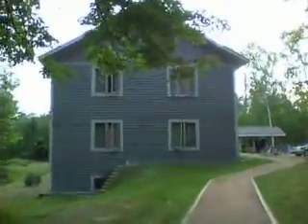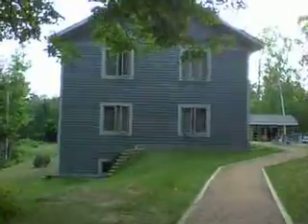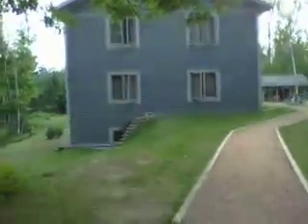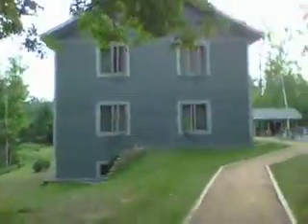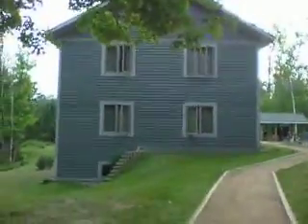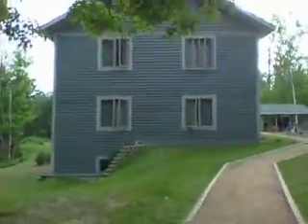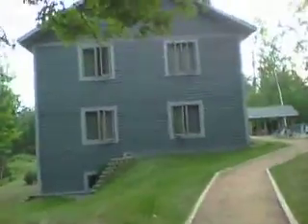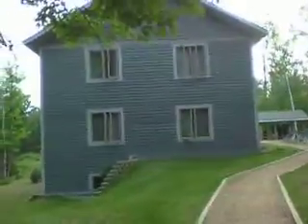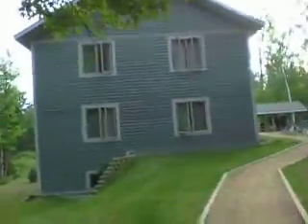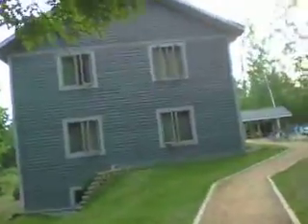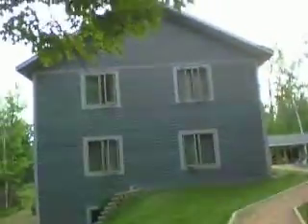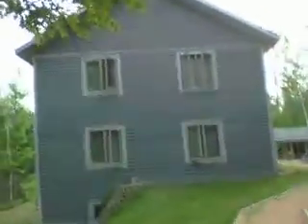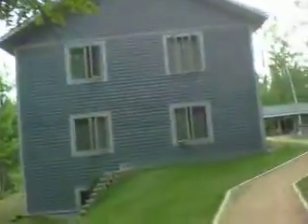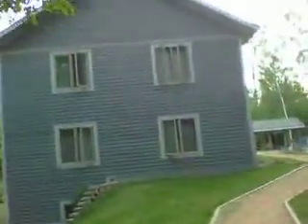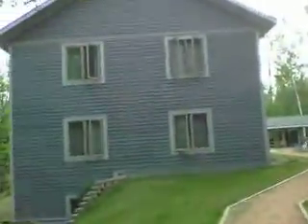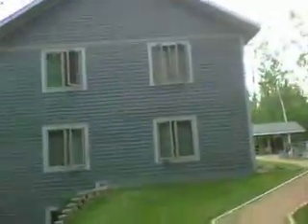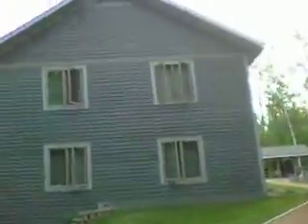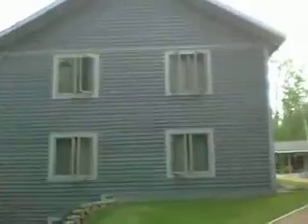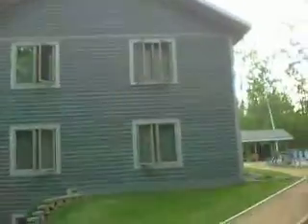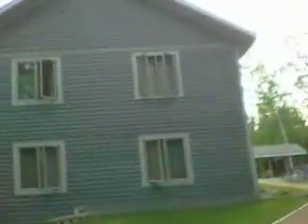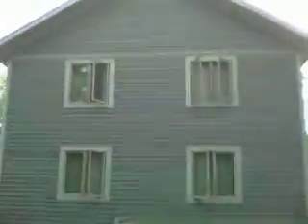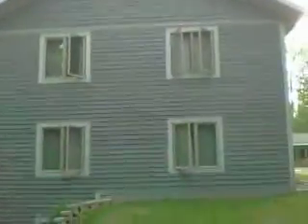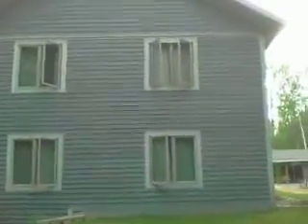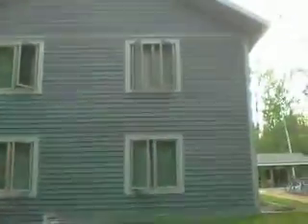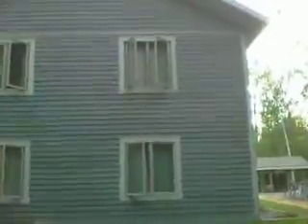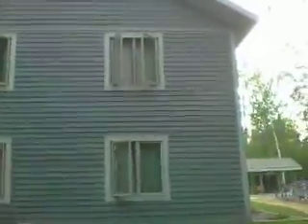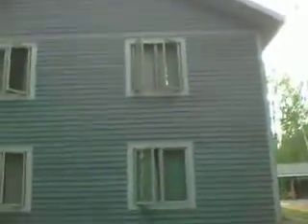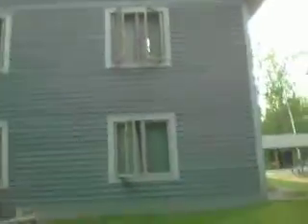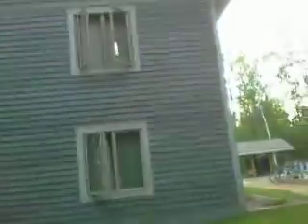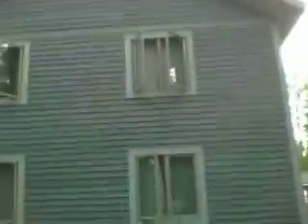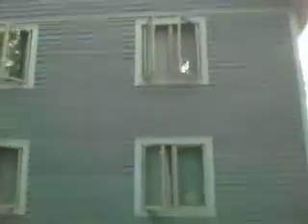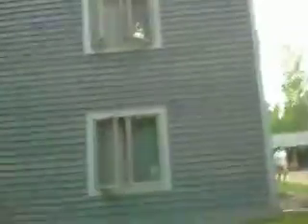These are our dorms. On one half of the house it's all females — there are four rooms and four to a room.